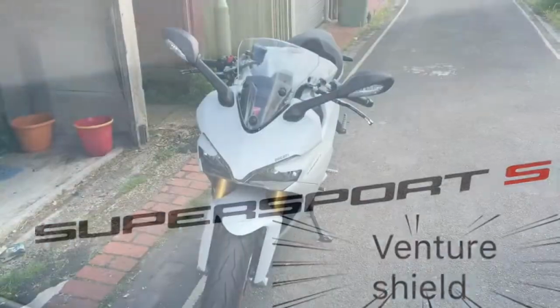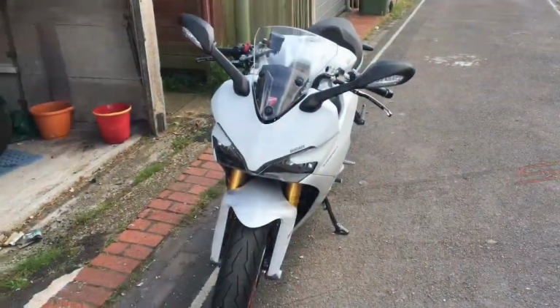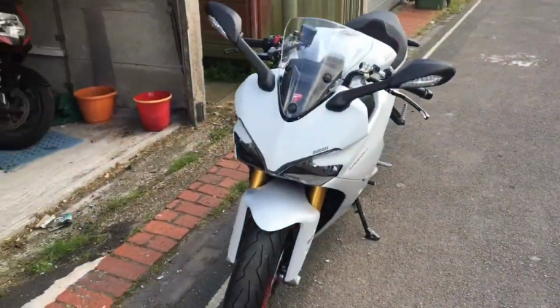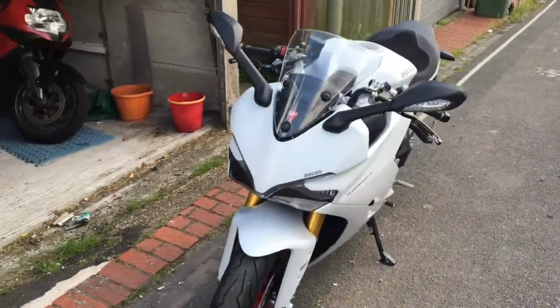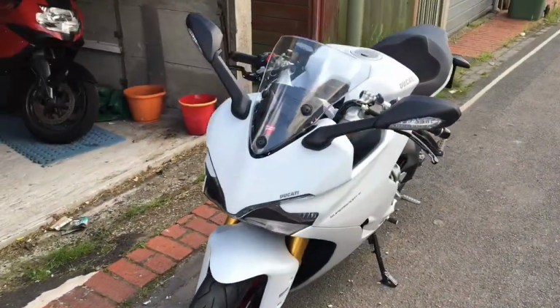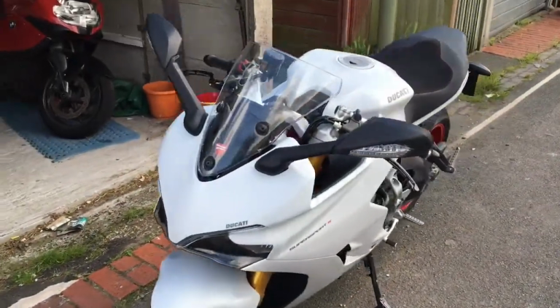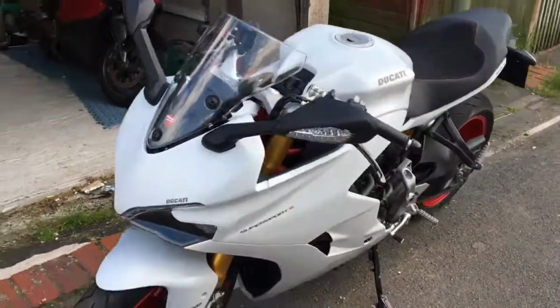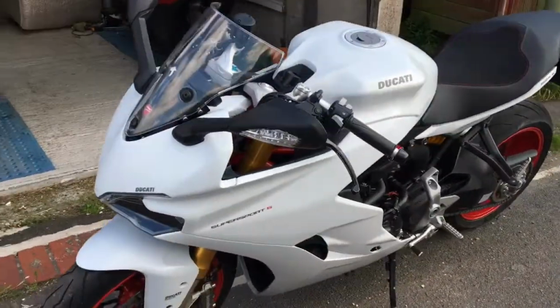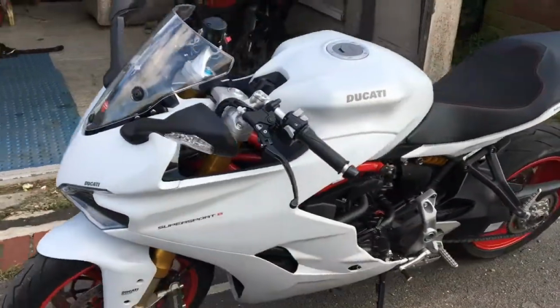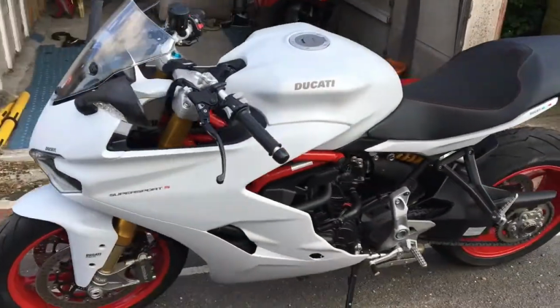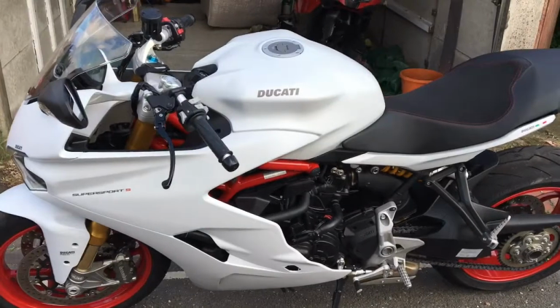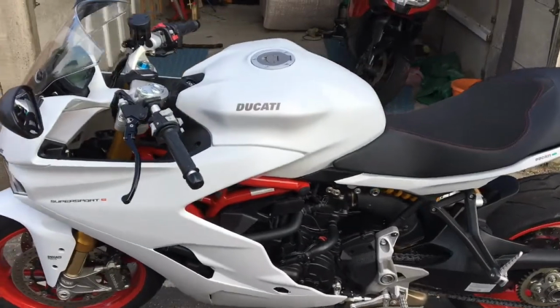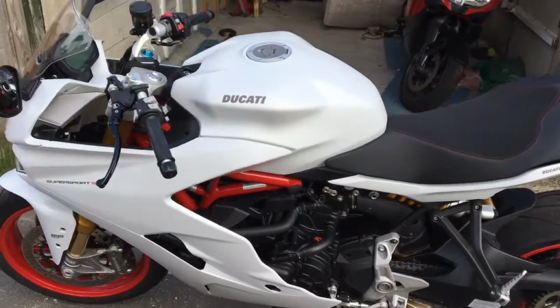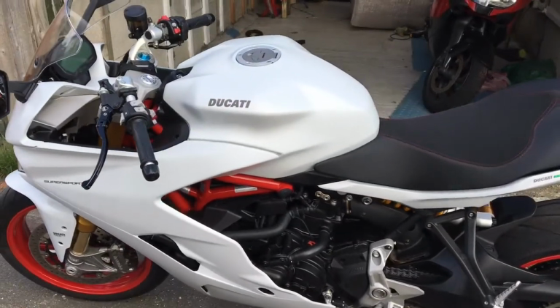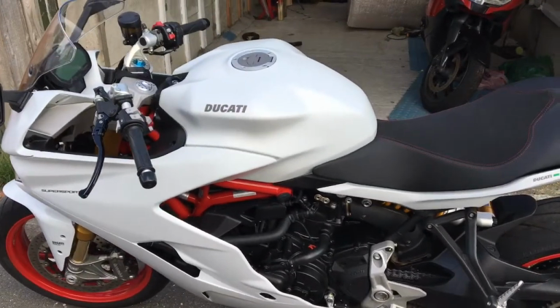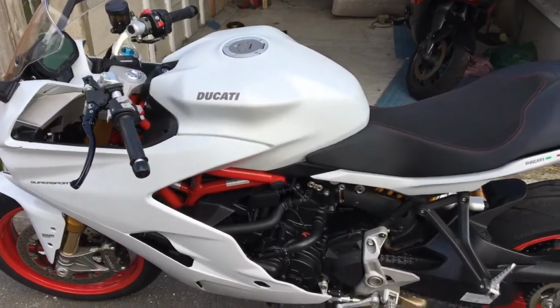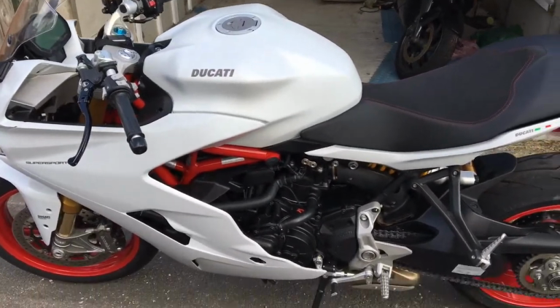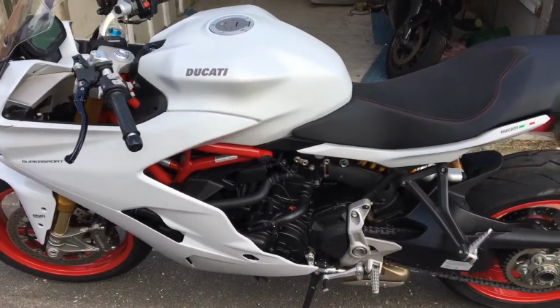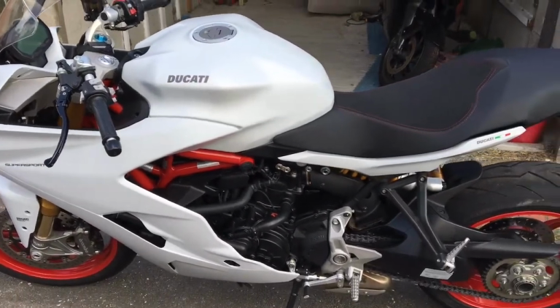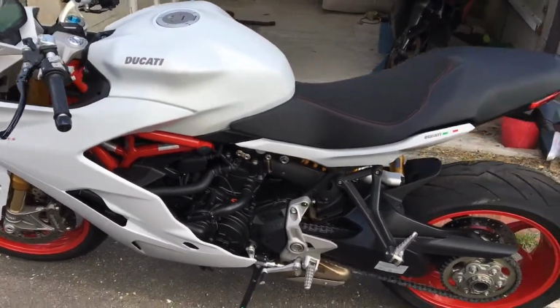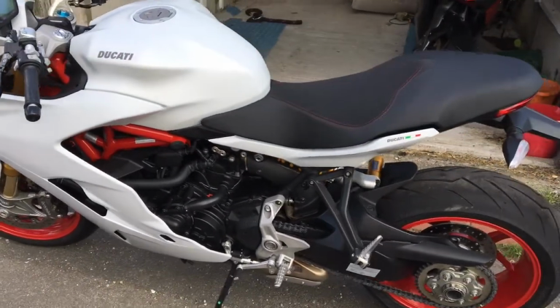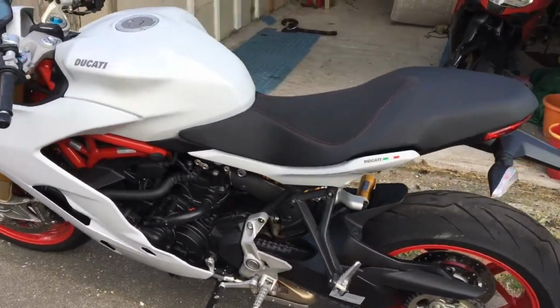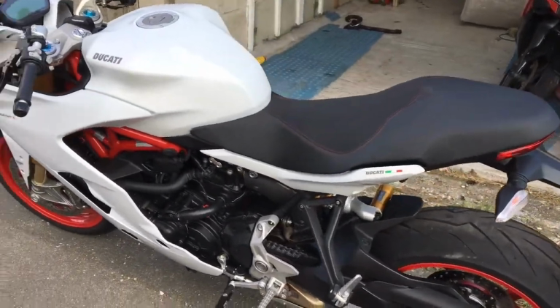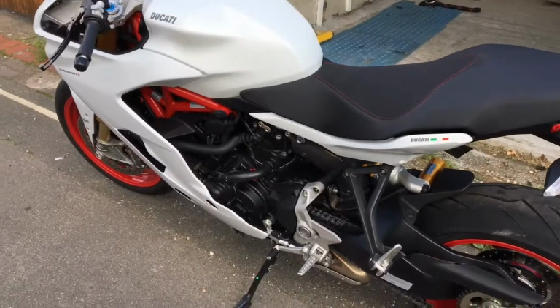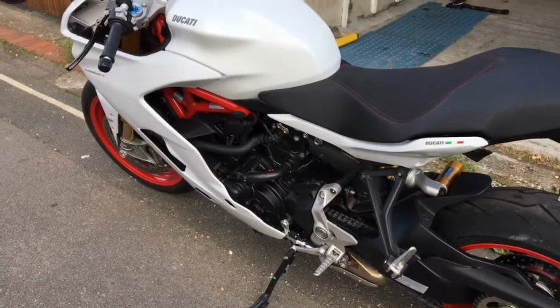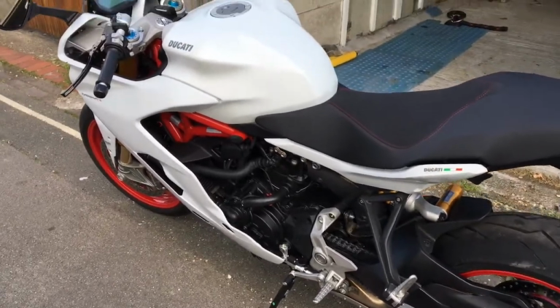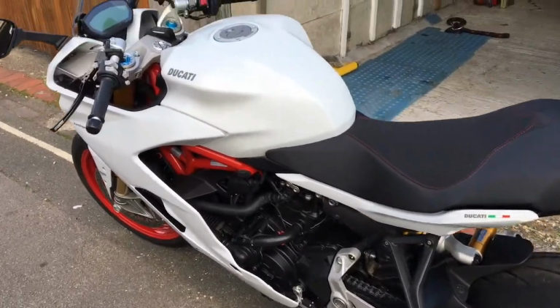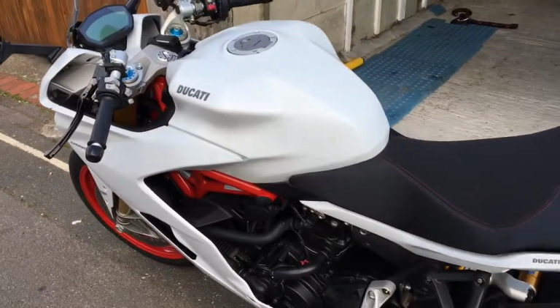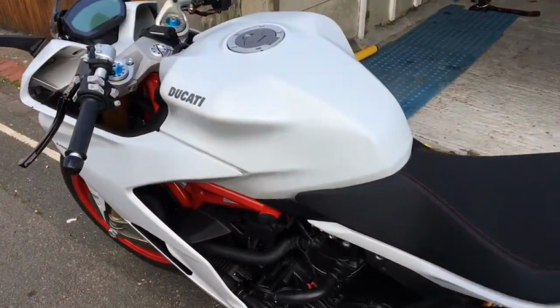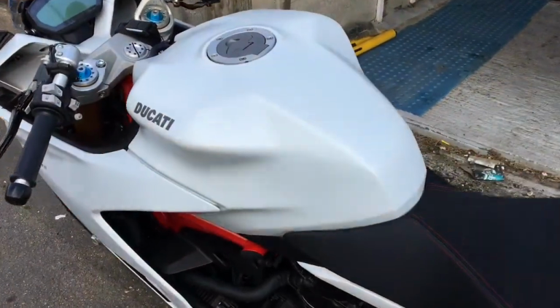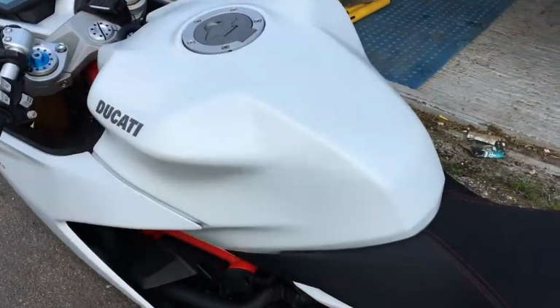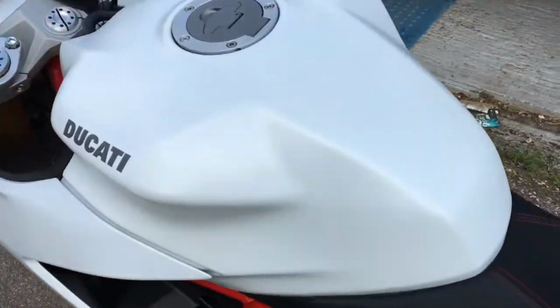Hi peeps. I thought I'd do a little video on the Venture Shield — that's the film. This is the matte film for the white. They do a gloss for gloss paint and we'll see if we can pick it up on video.